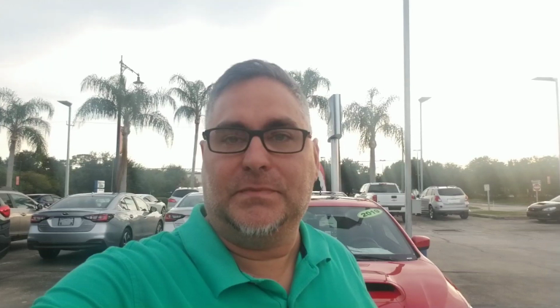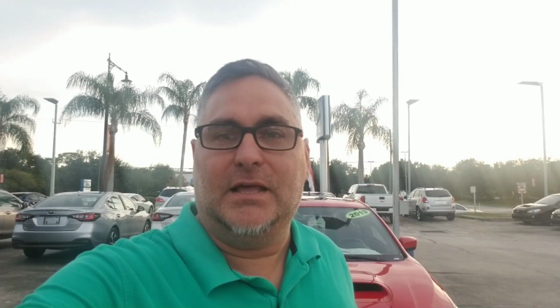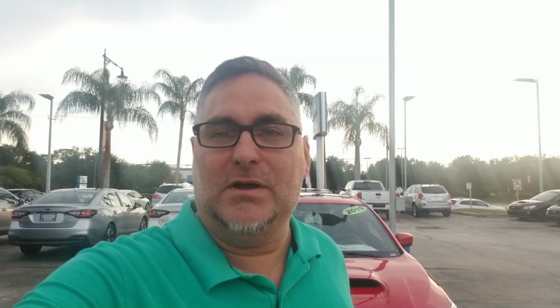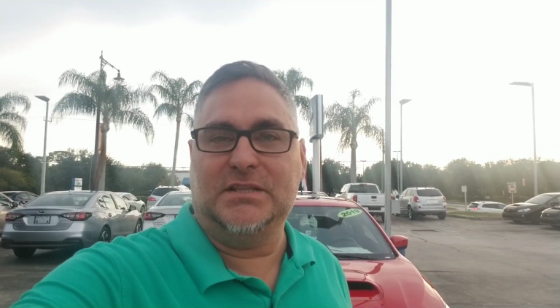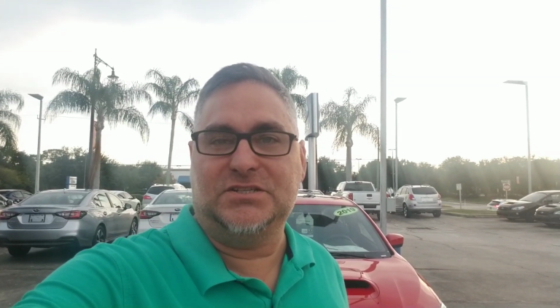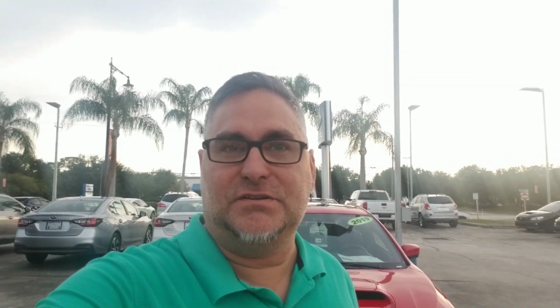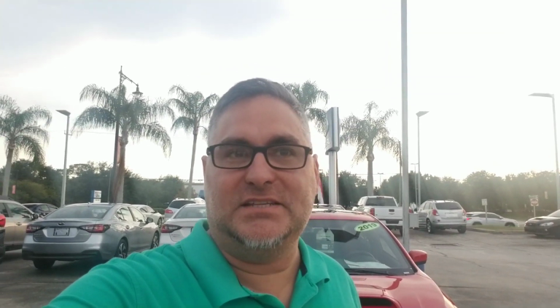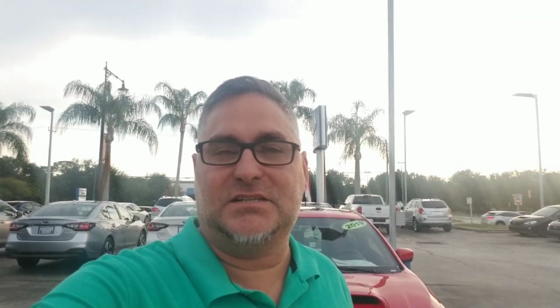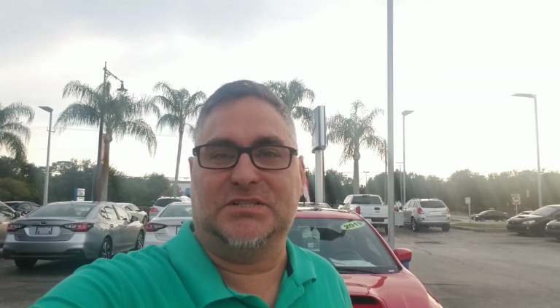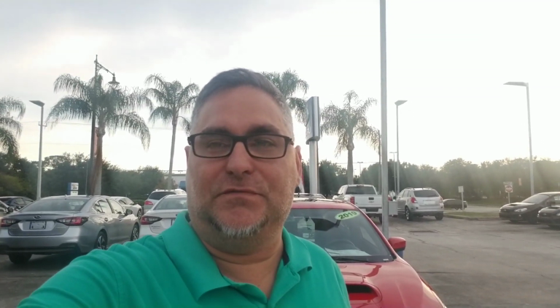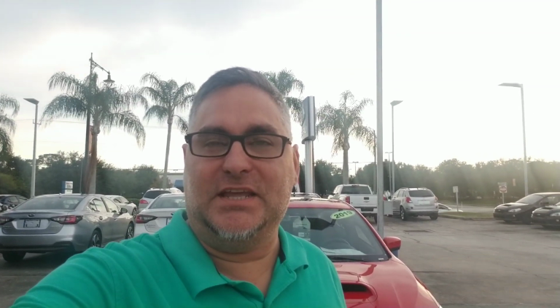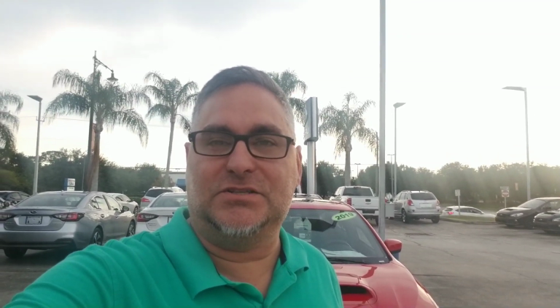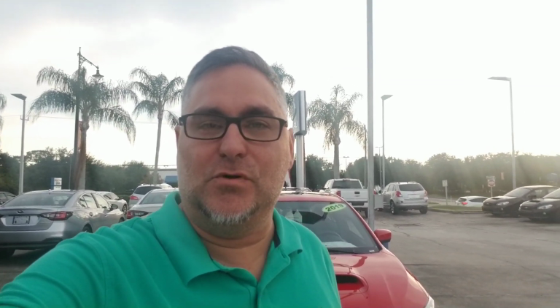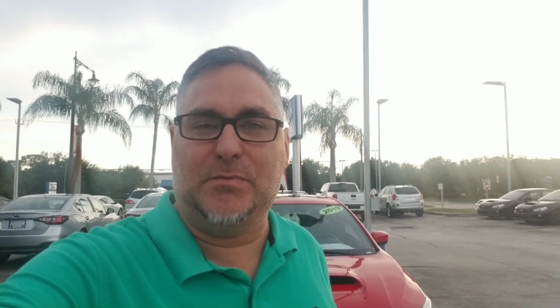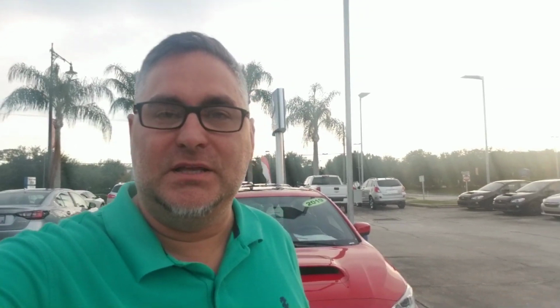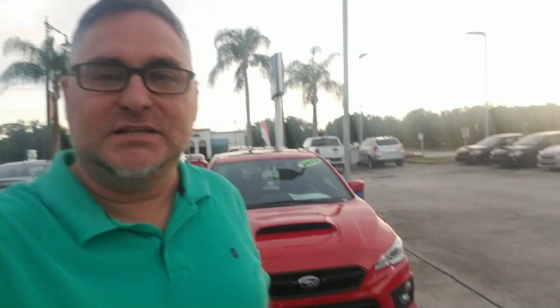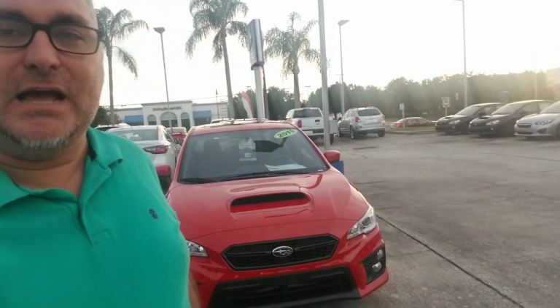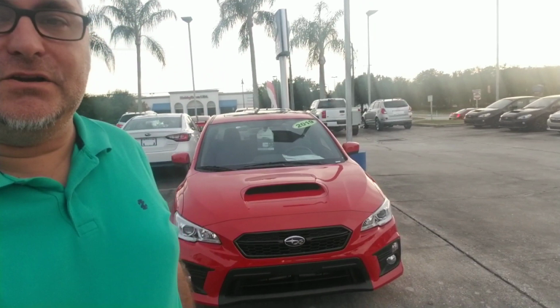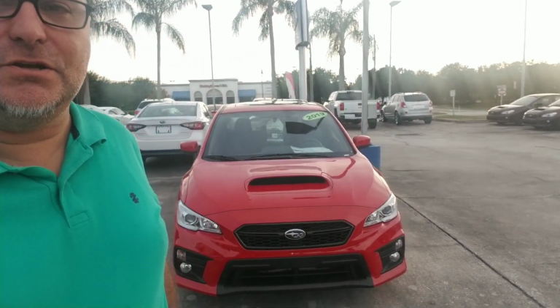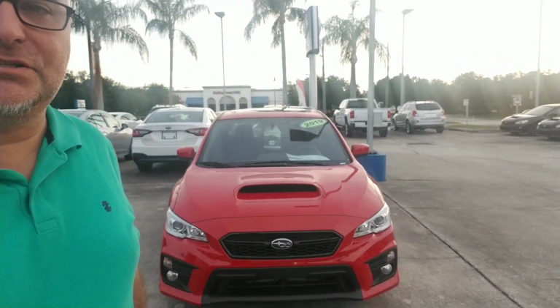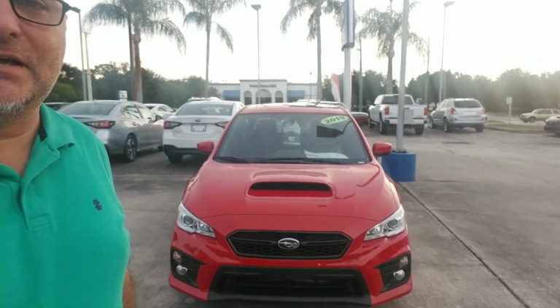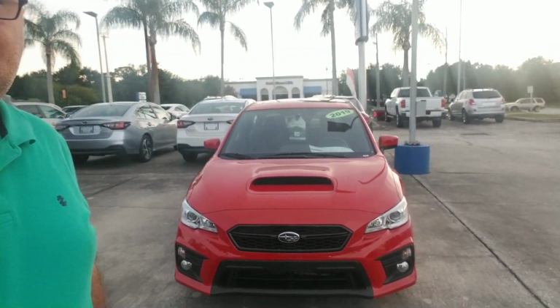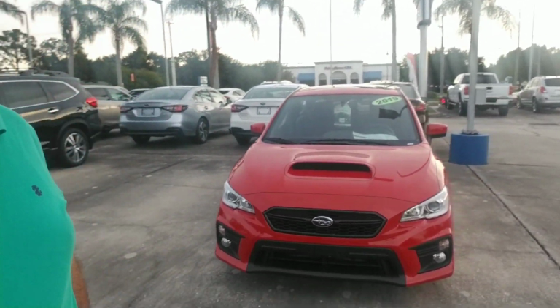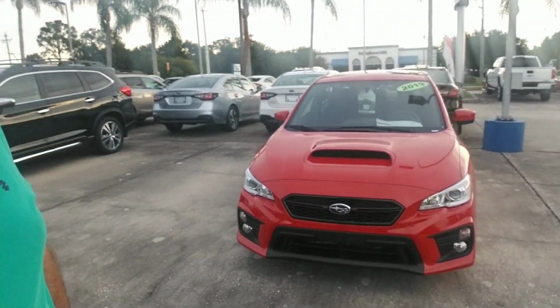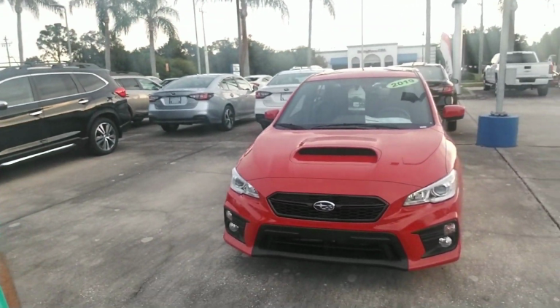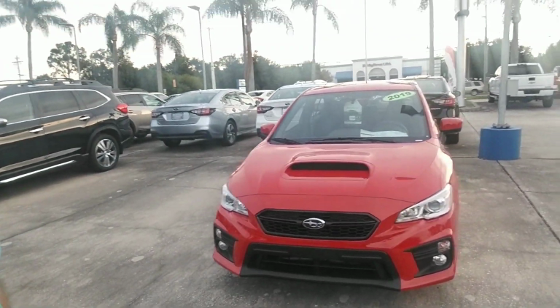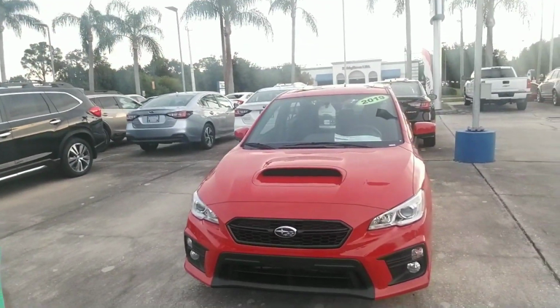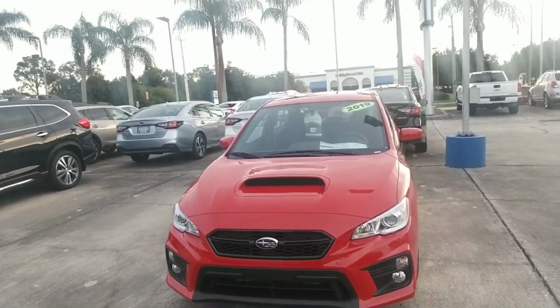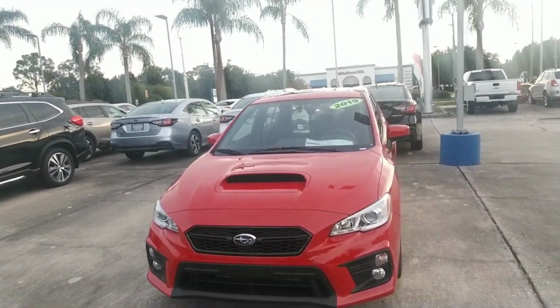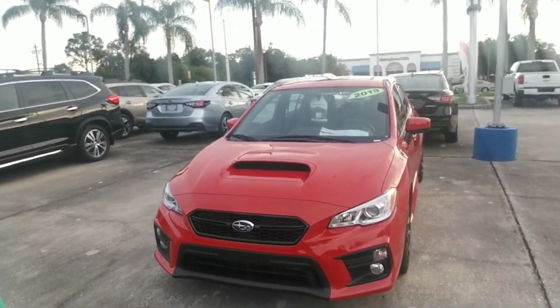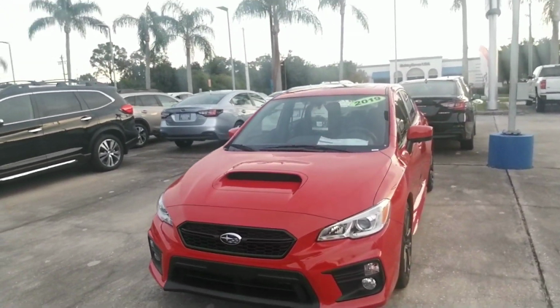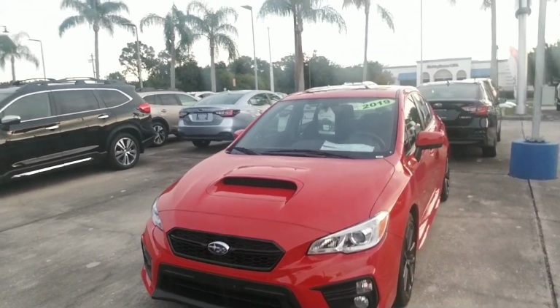Hello Melvin, this is Joseph Hanks and it's always a beautiful day here at Subaru of Melbourne. Today I'm here to show you the 2019 Subaru WRX that you are interested in.